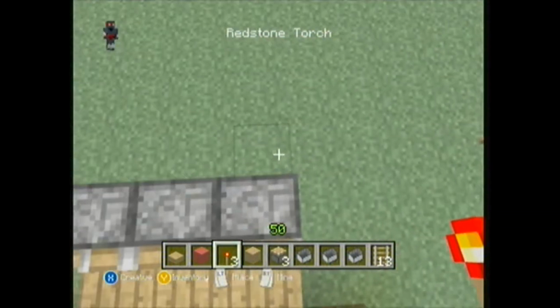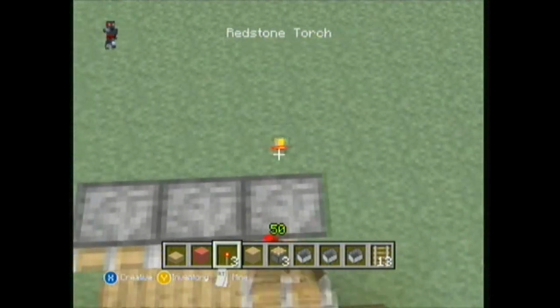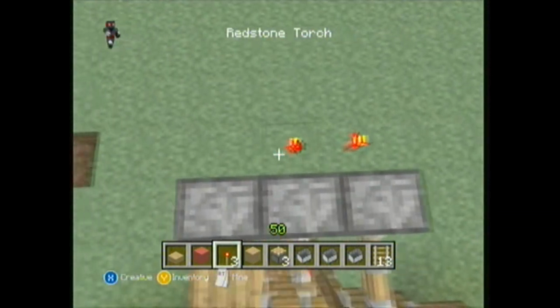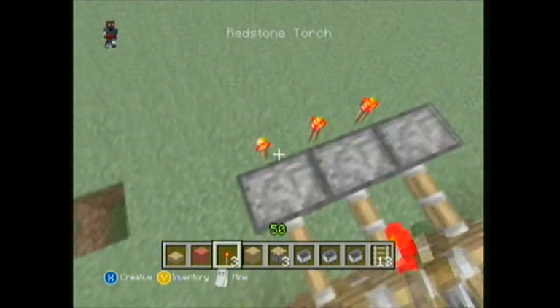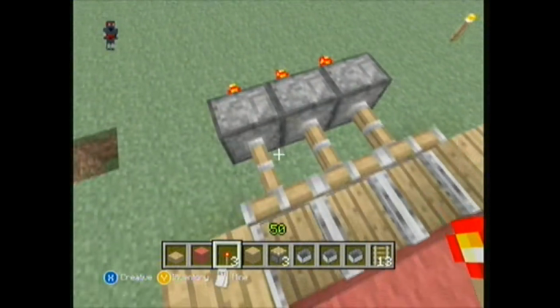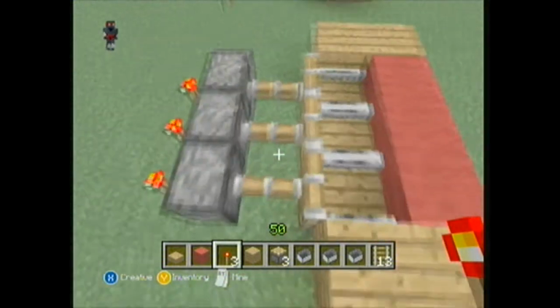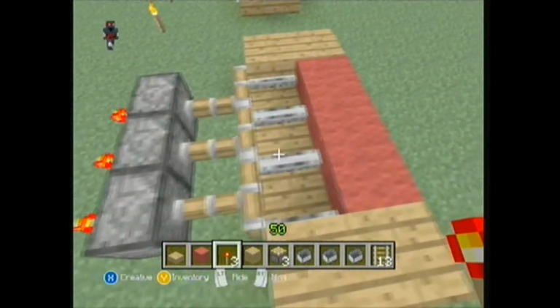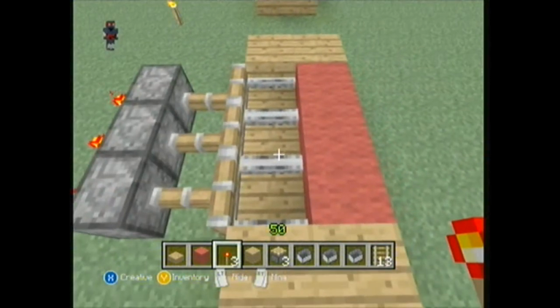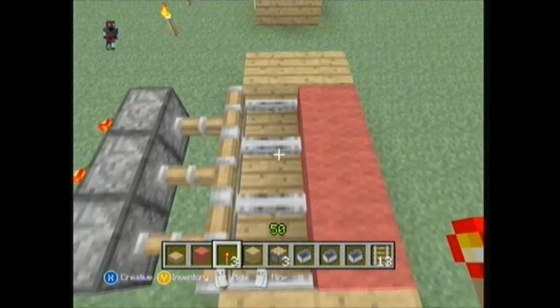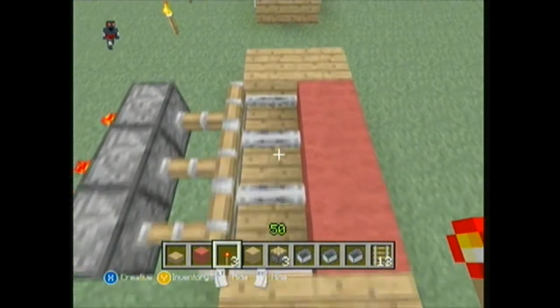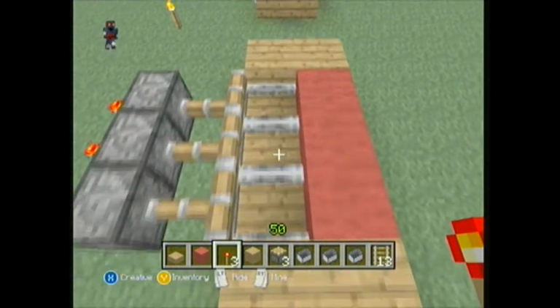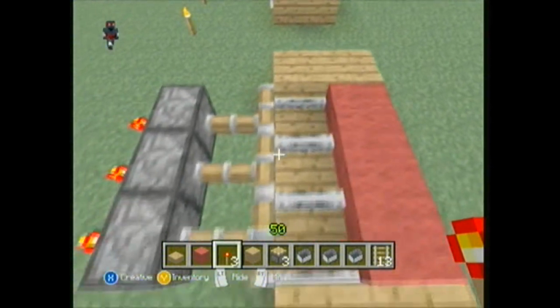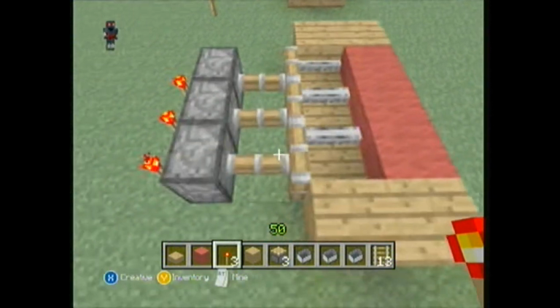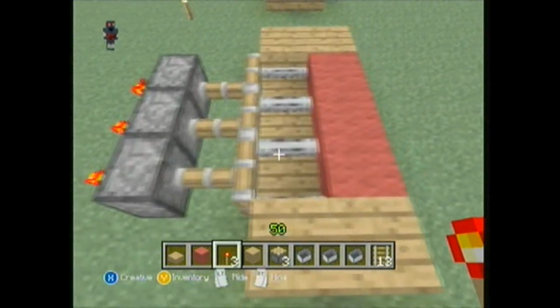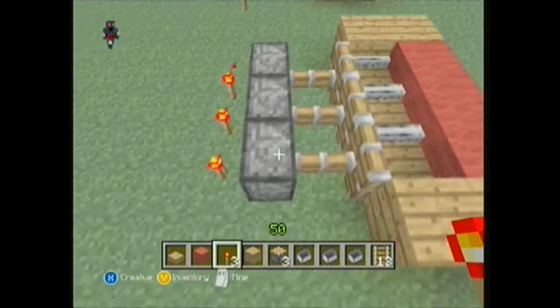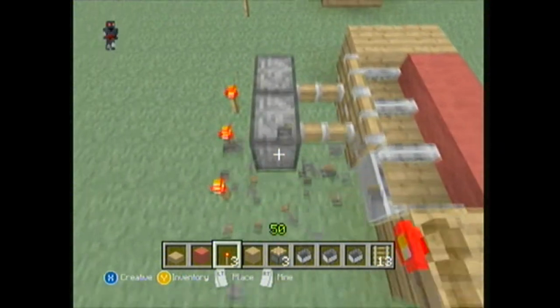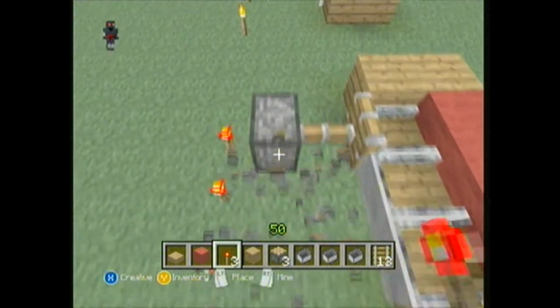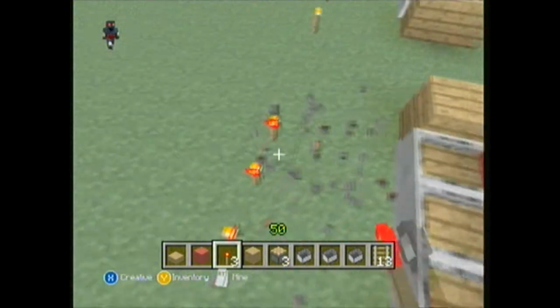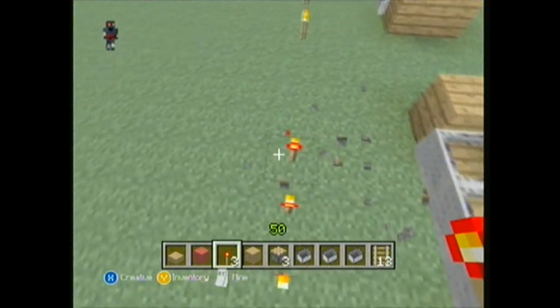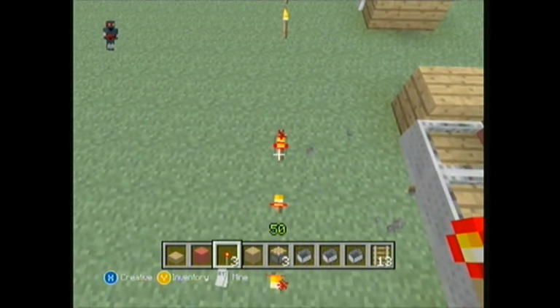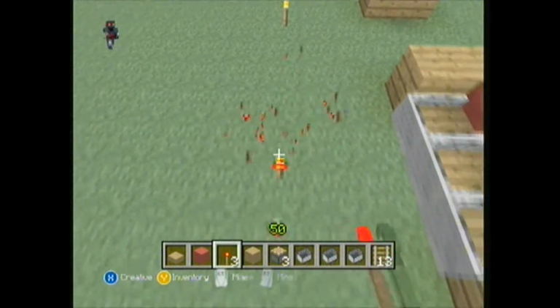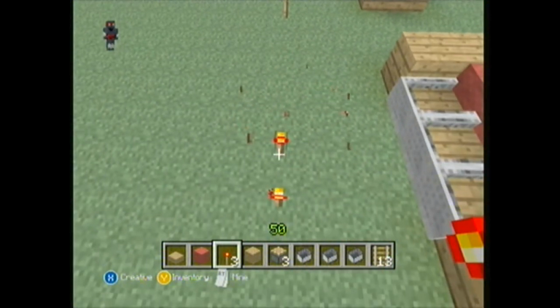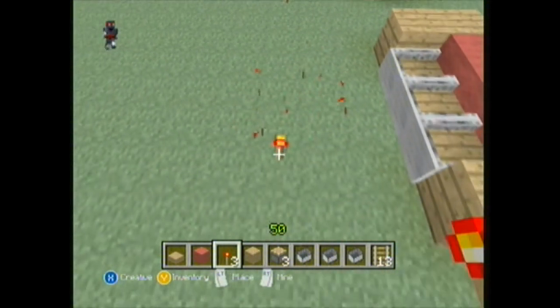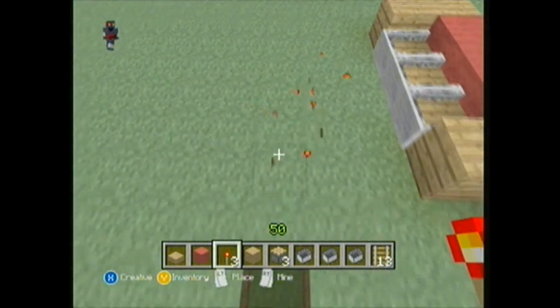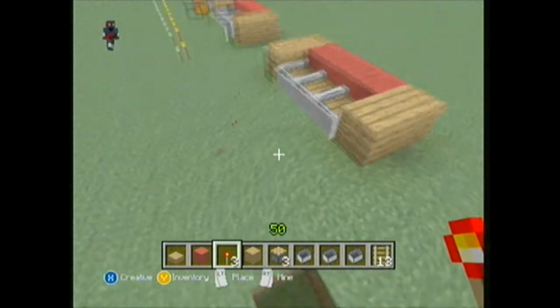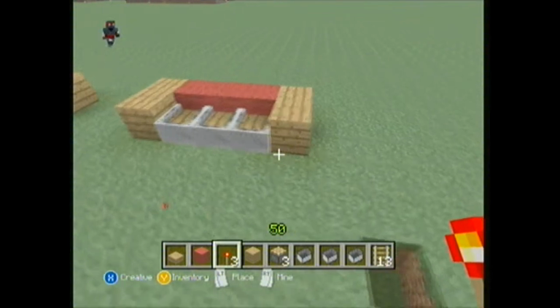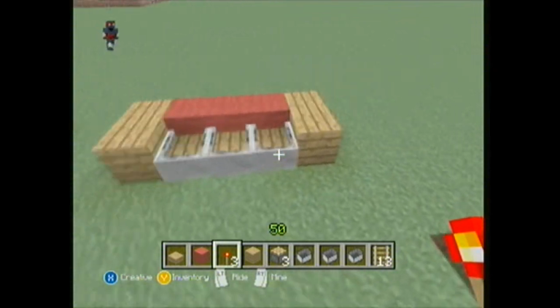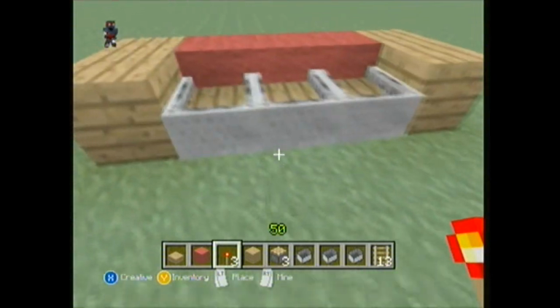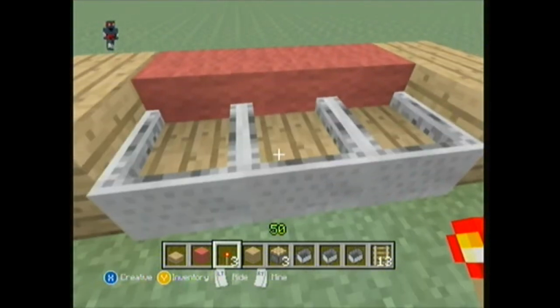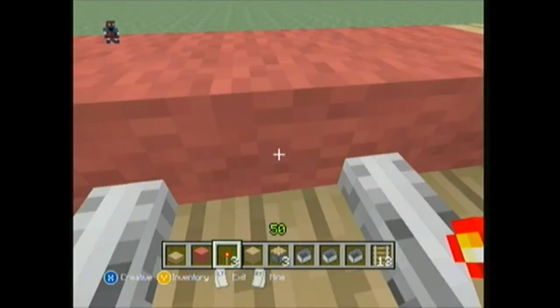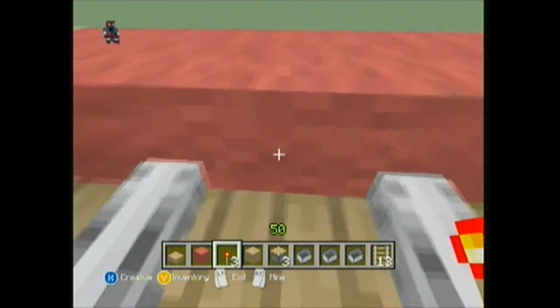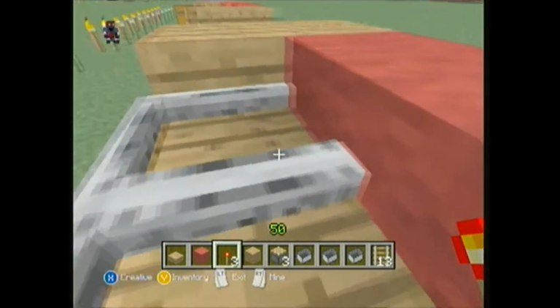You just place the redstone torches down like that and it pushes the slabs into the minecarts. Then you just destroy the pistons and then the torches. And then you have it — a sofa that you can sit in.